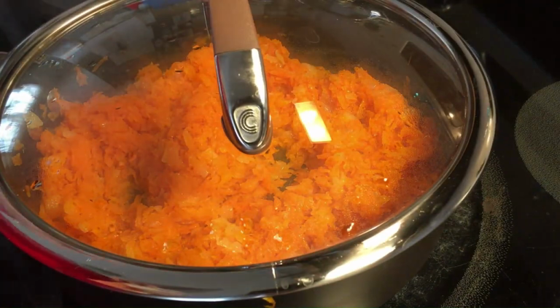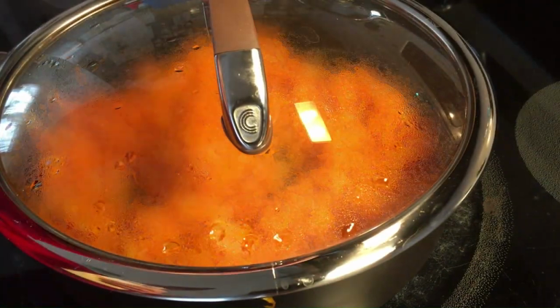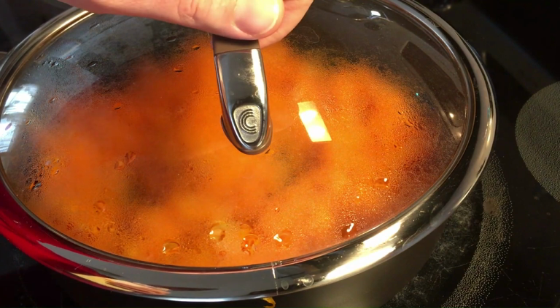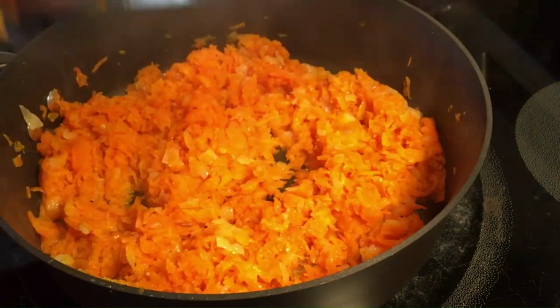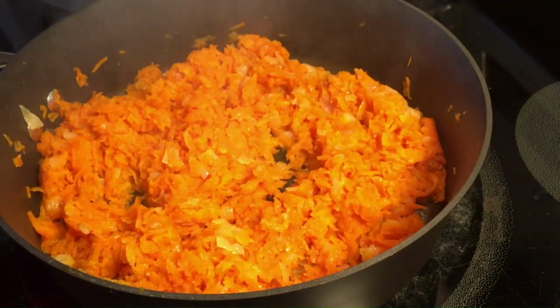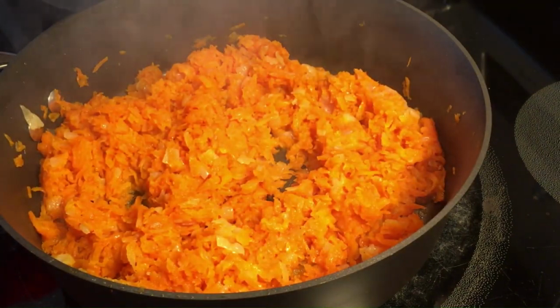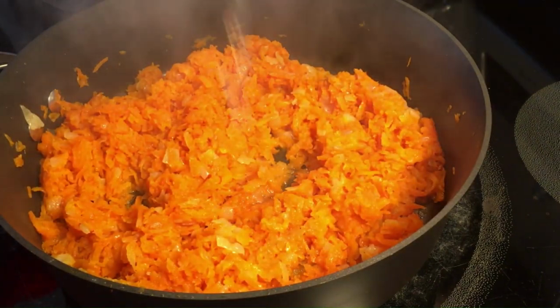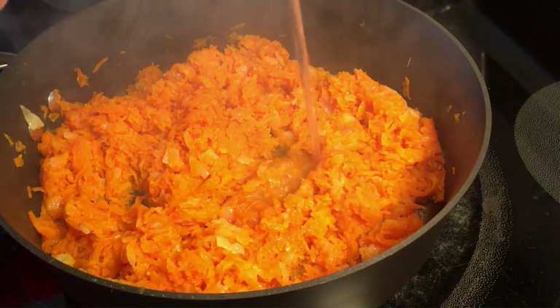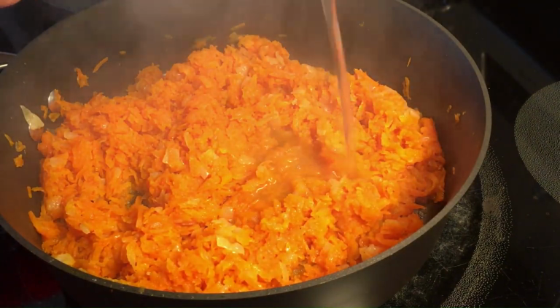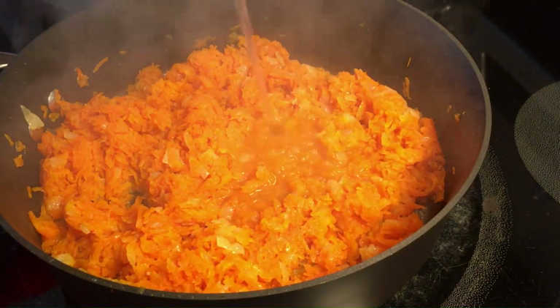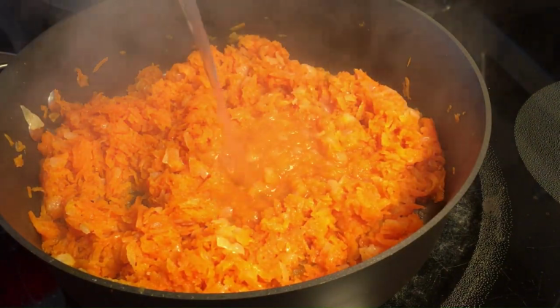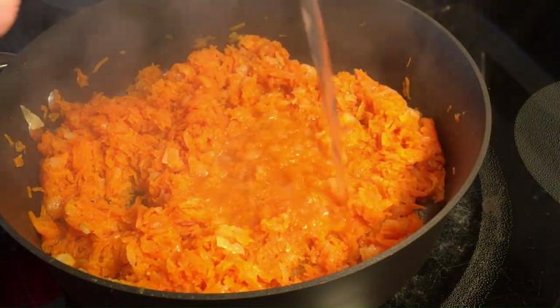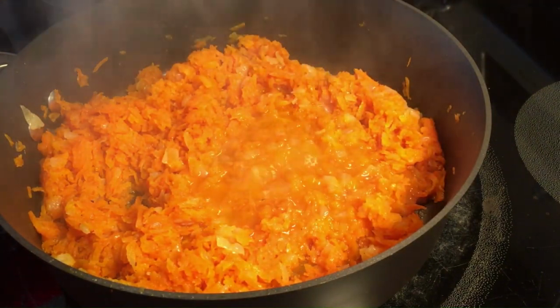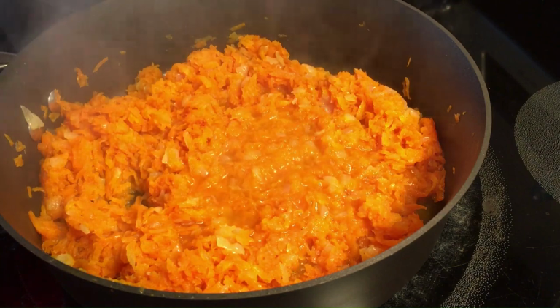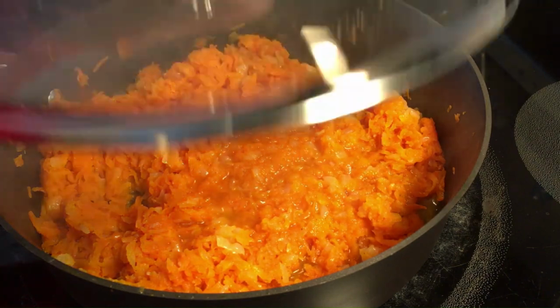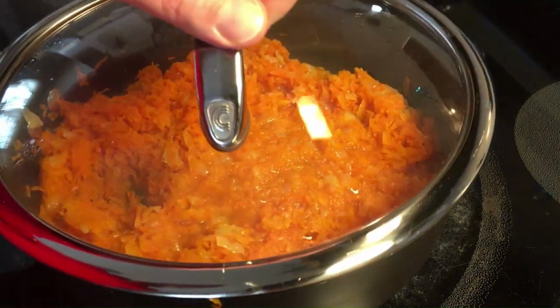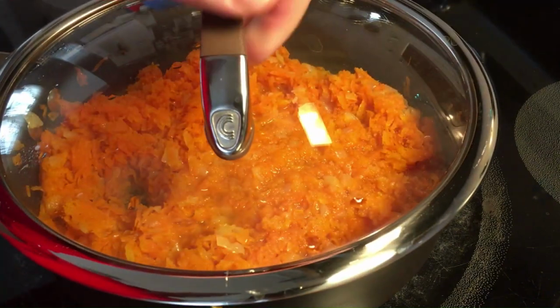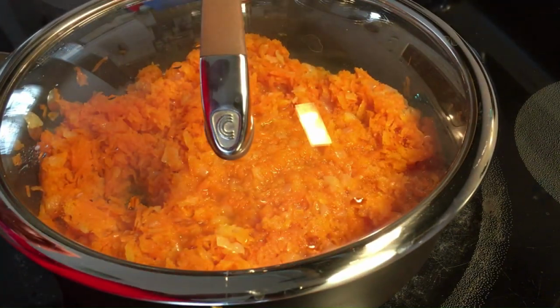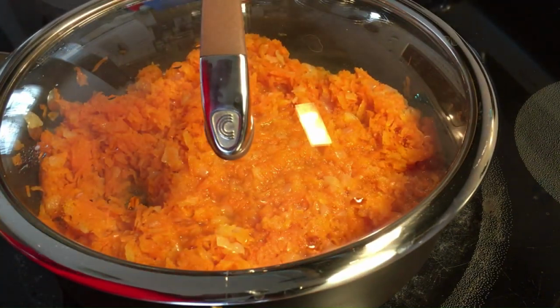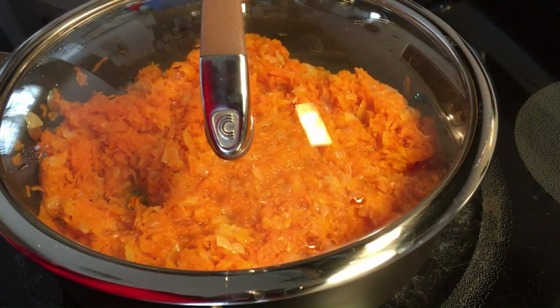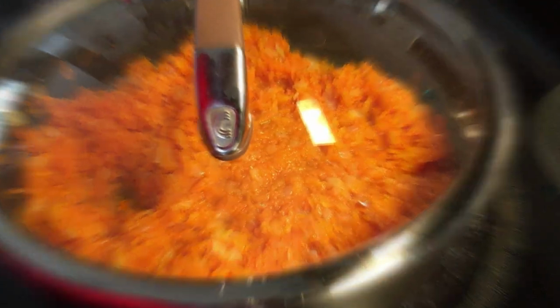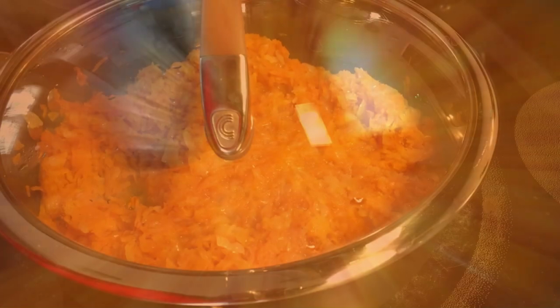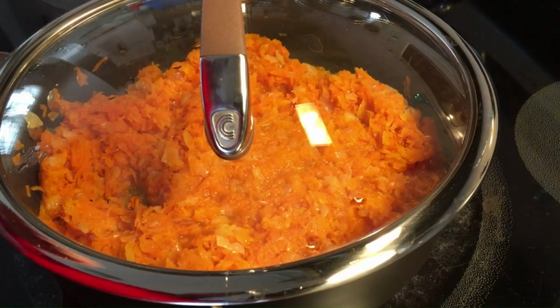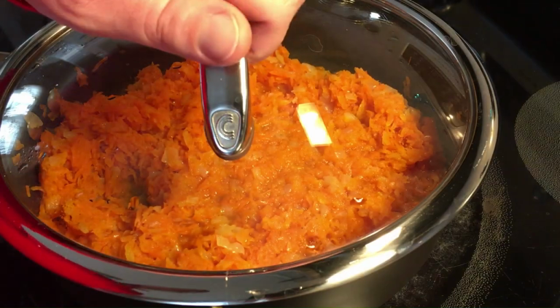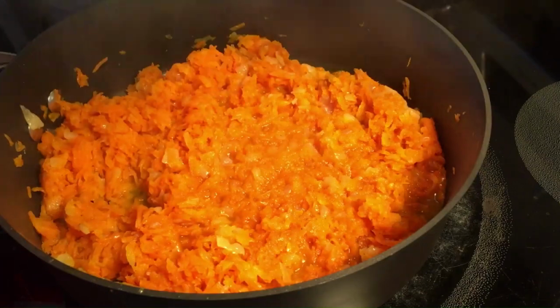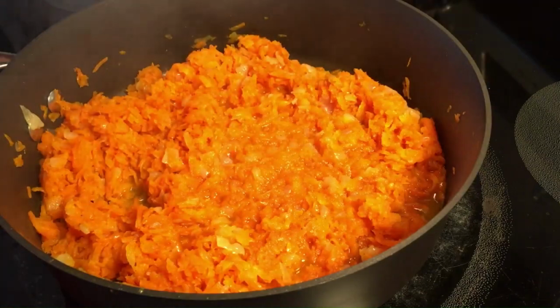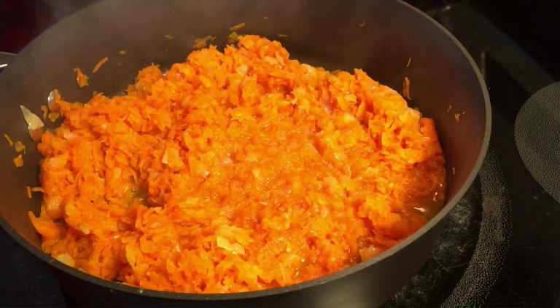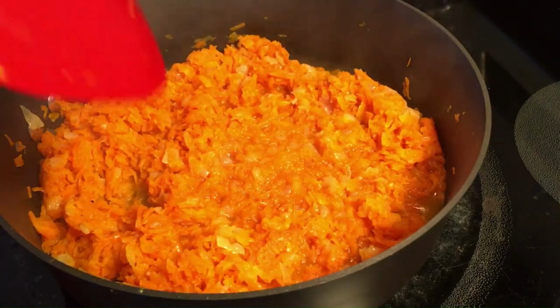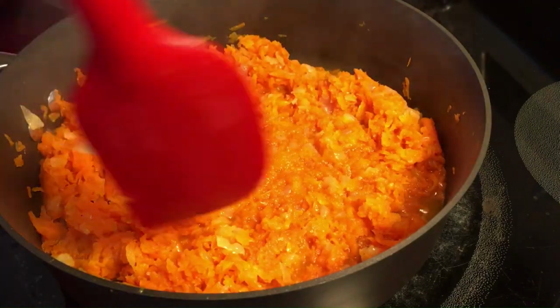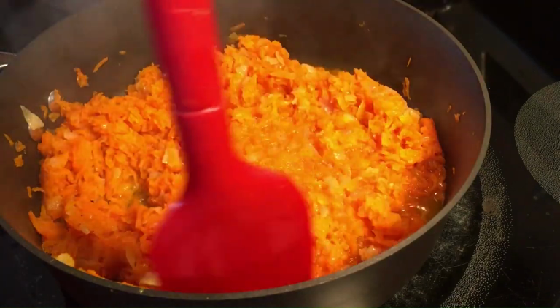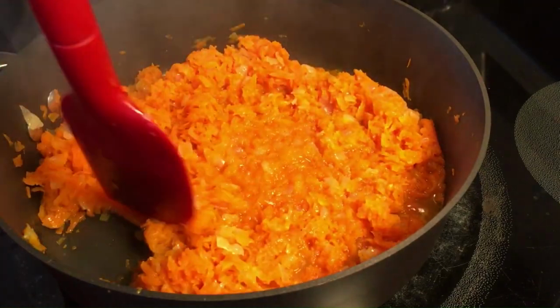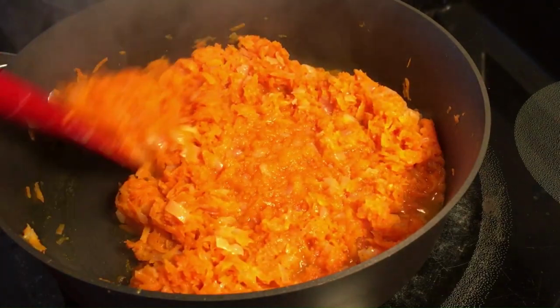Carrots will take a while to cook. Keep an eye on the moisture and add stock if it gets too dry. We are going for a thick but smooth consistency. You will know they are done once the sauce becomes smooth and sweet to taste.